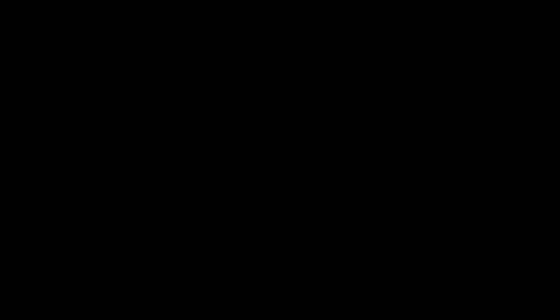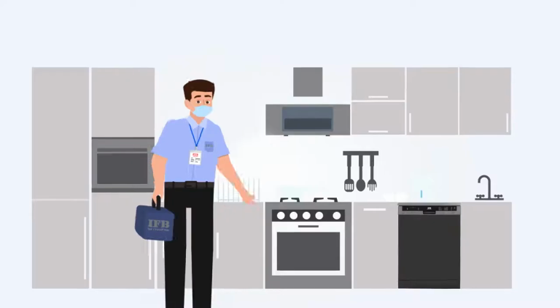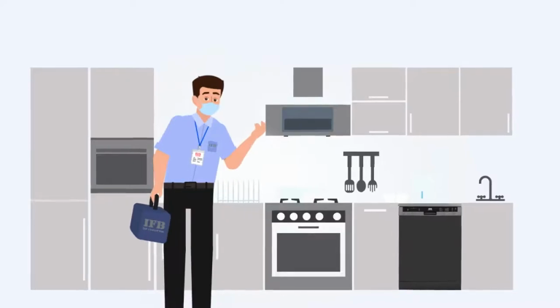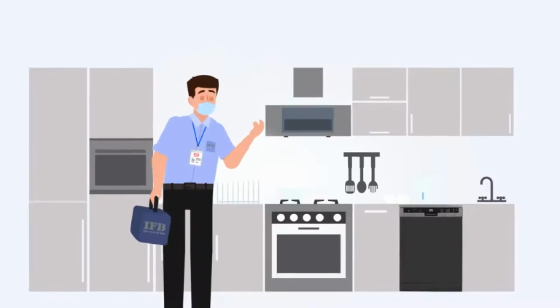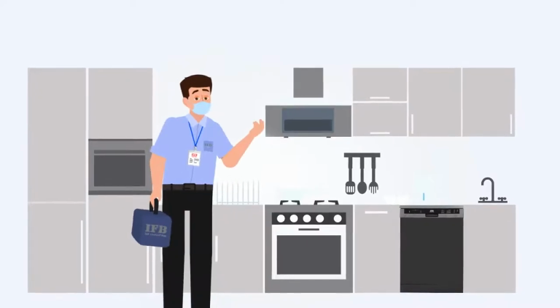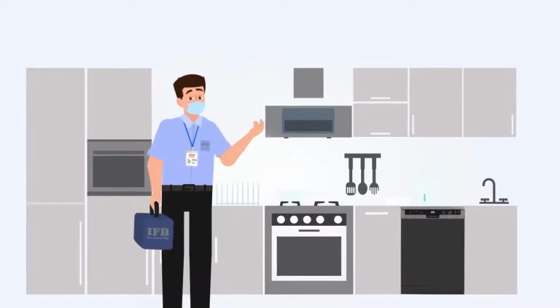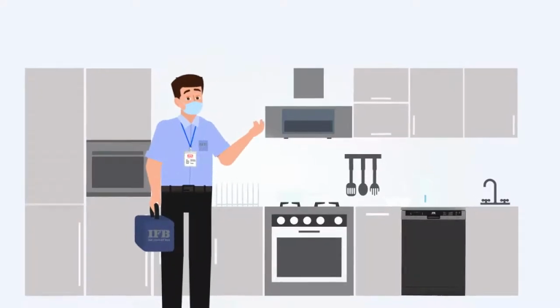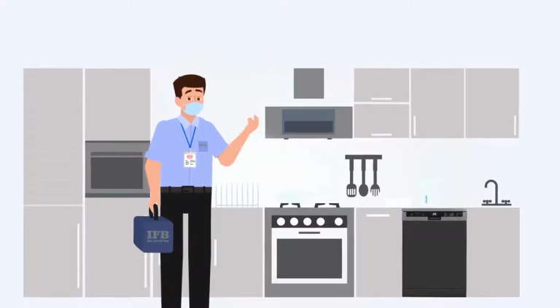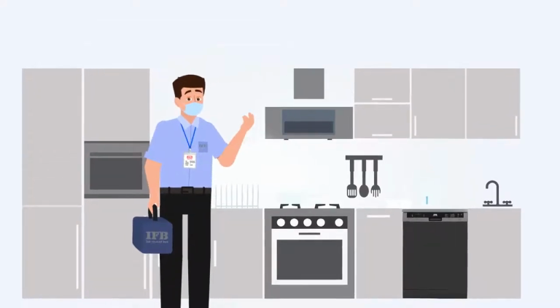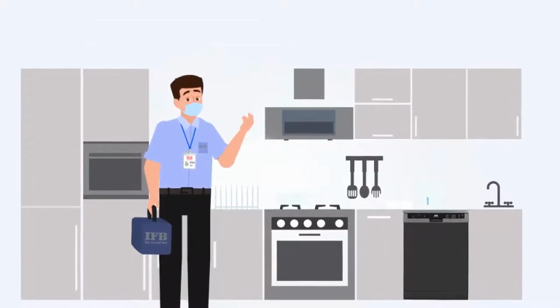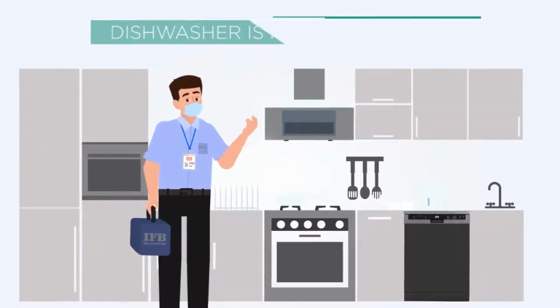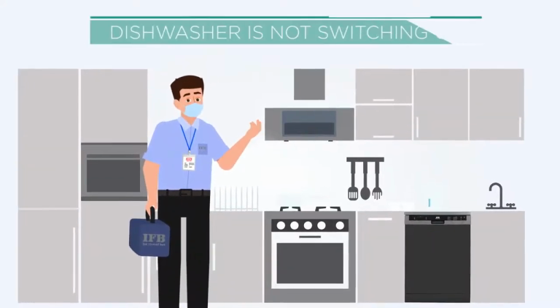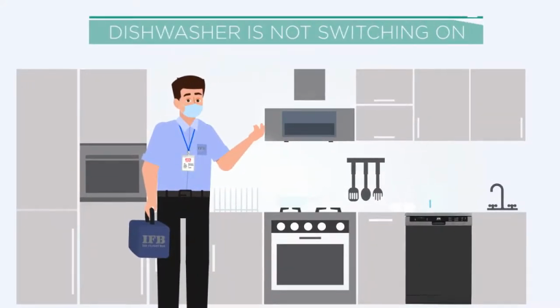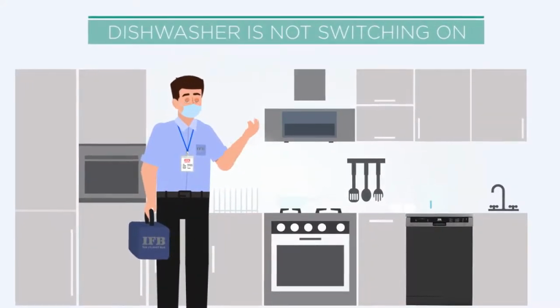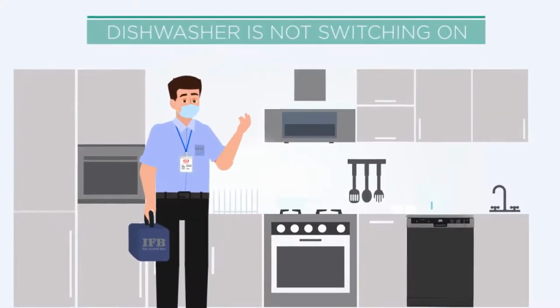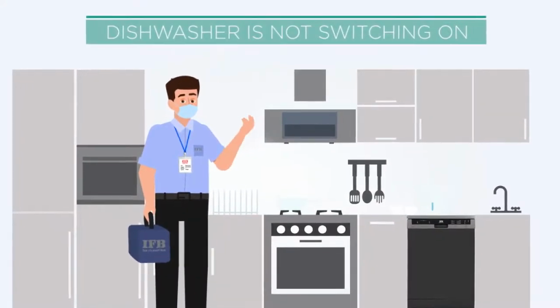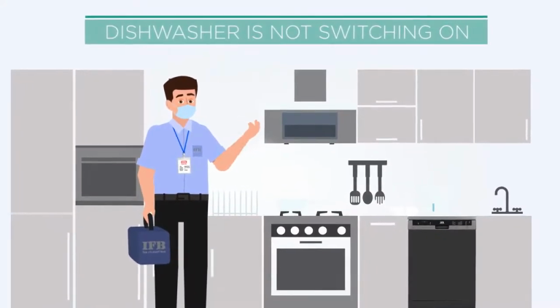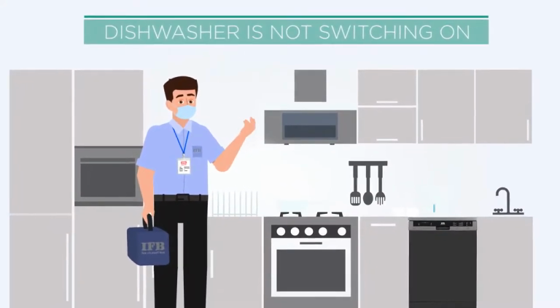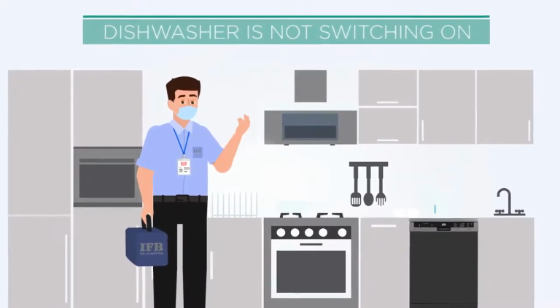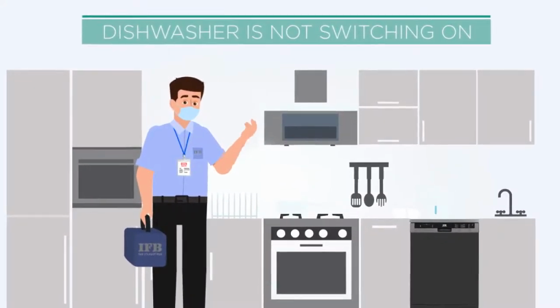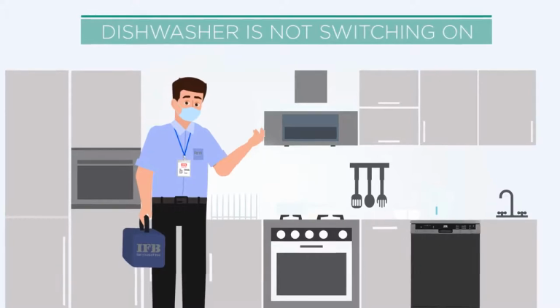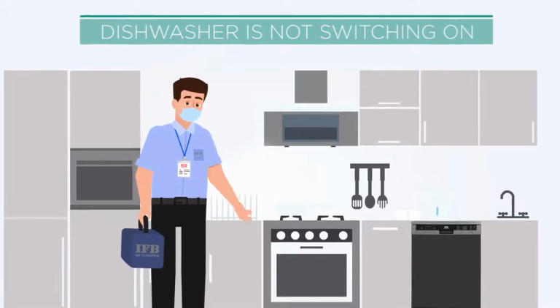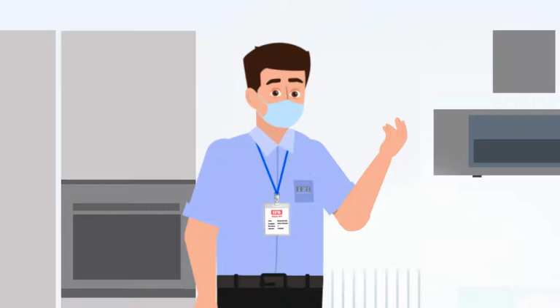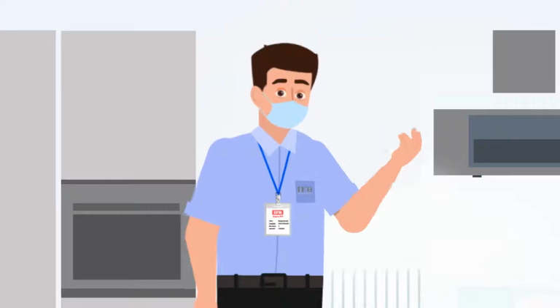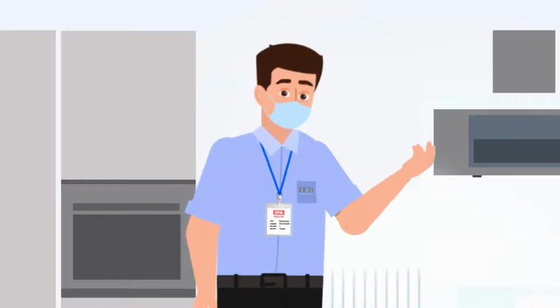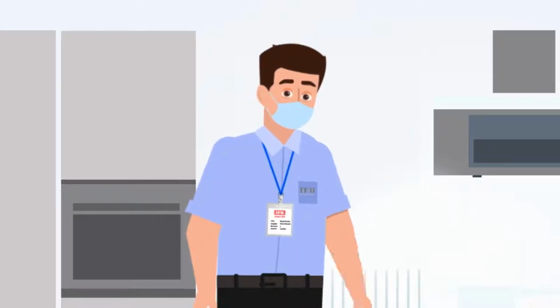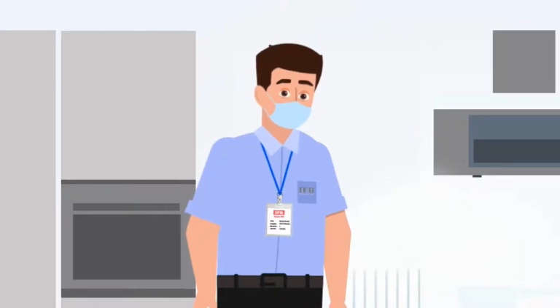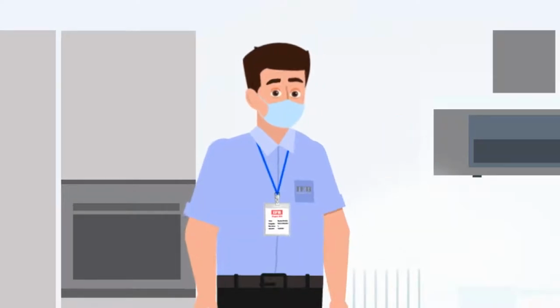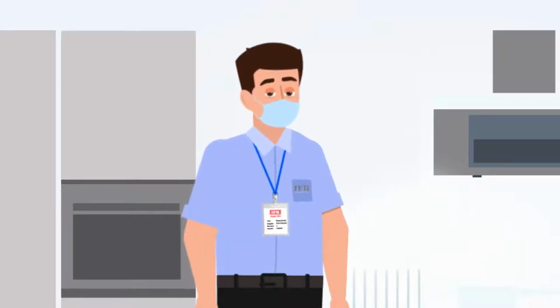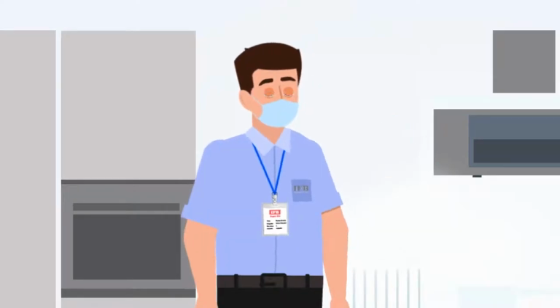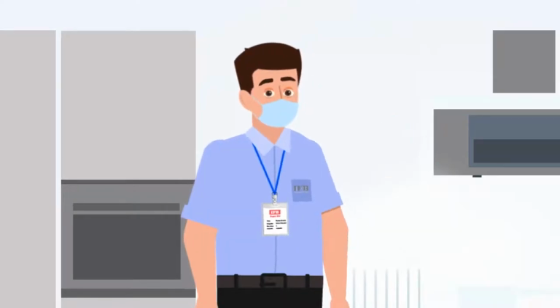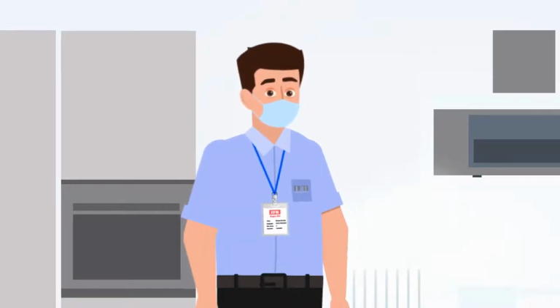Today we will resolve the problem: dishwasher is not switching on. Let's resolve this problem stepwise.